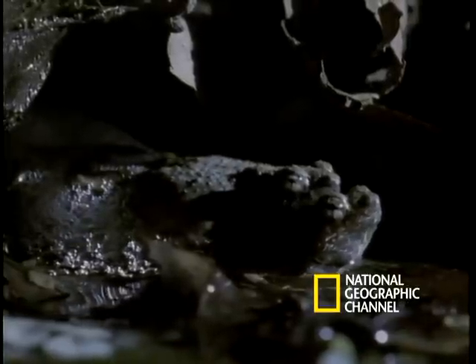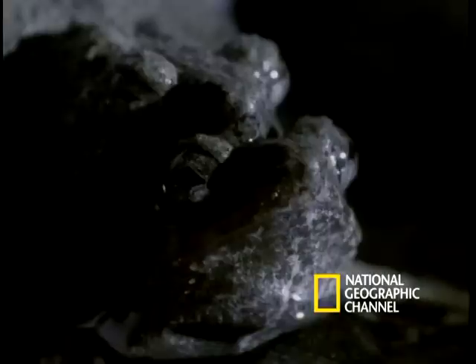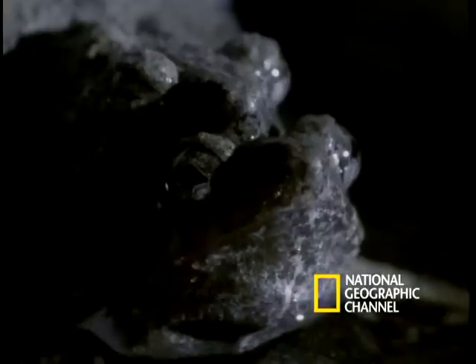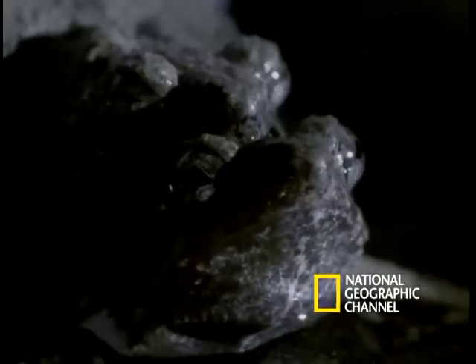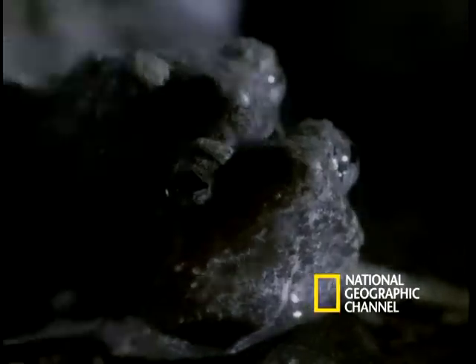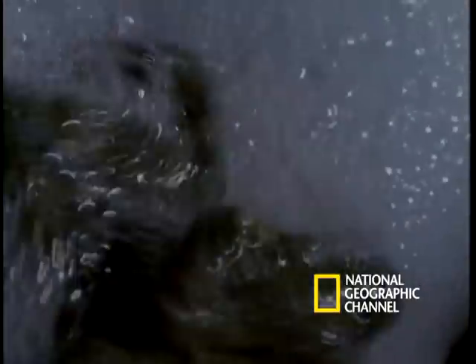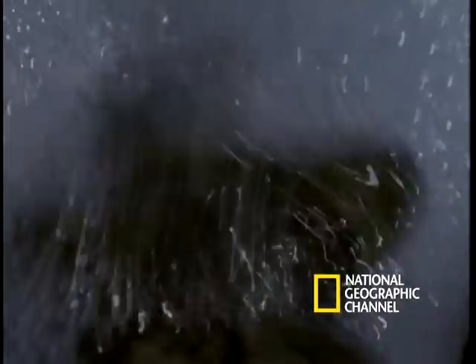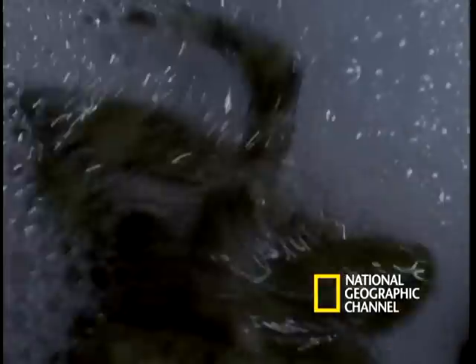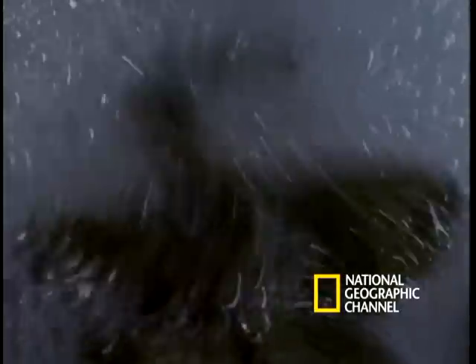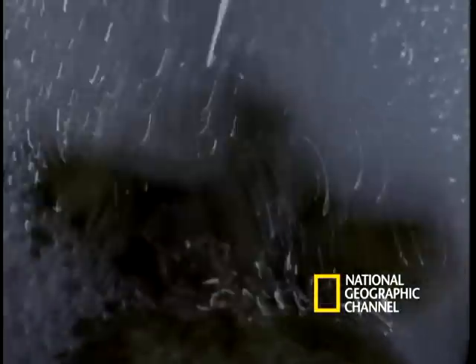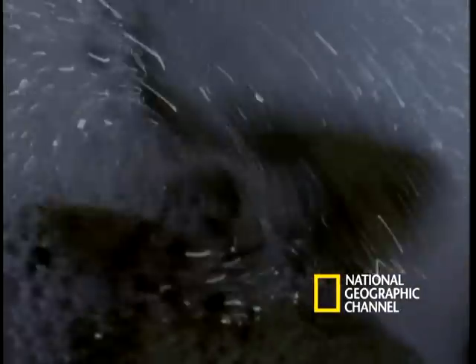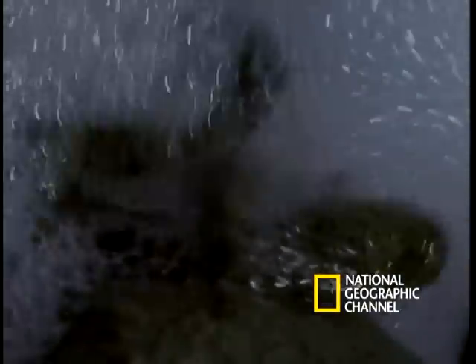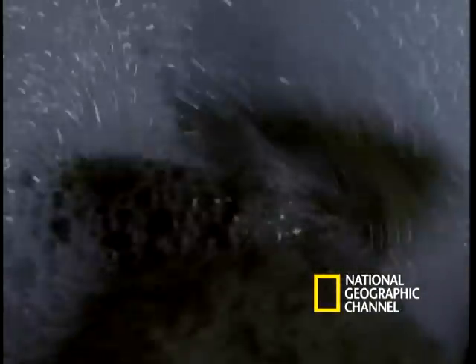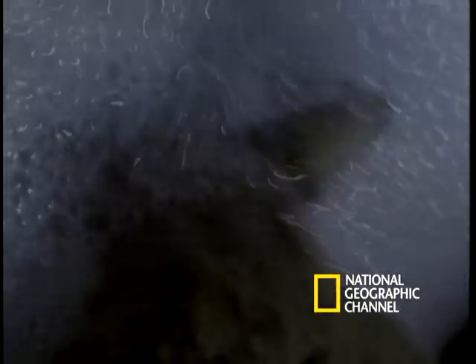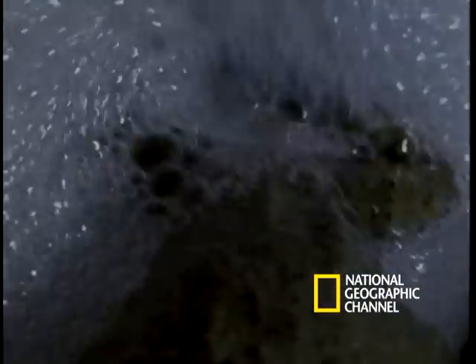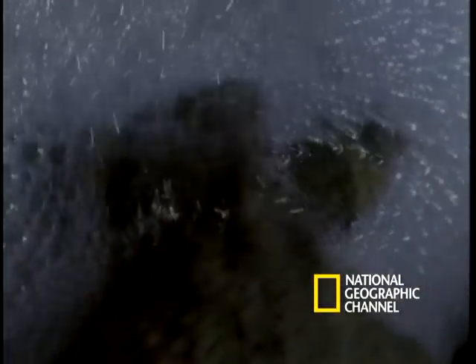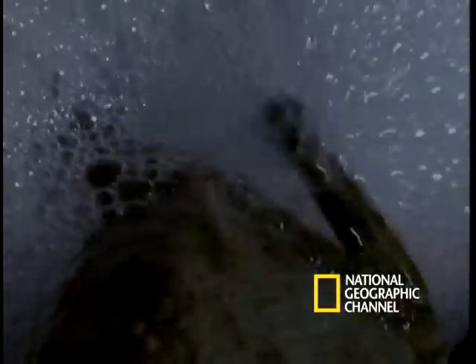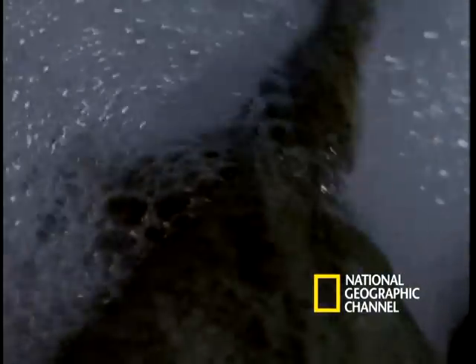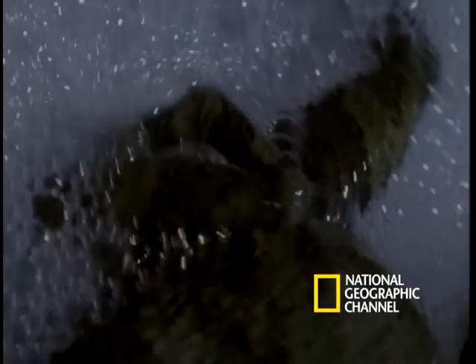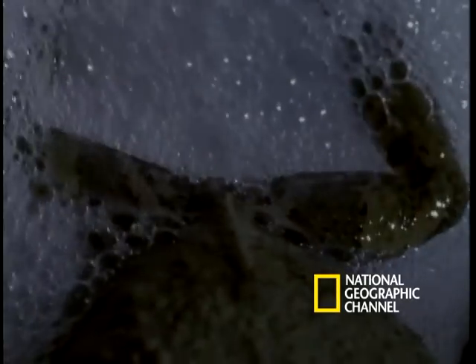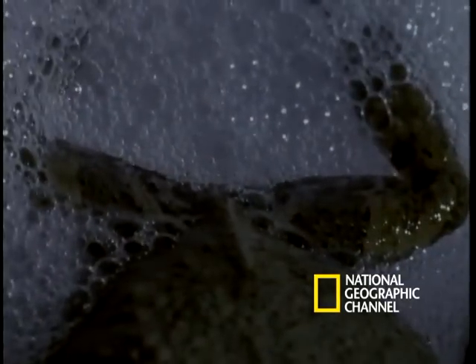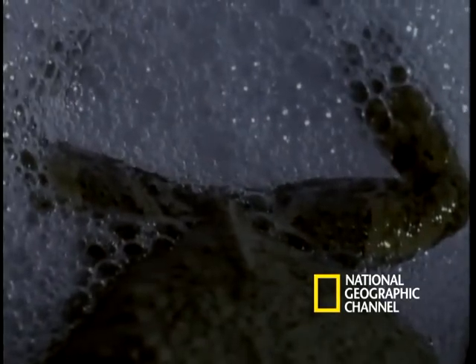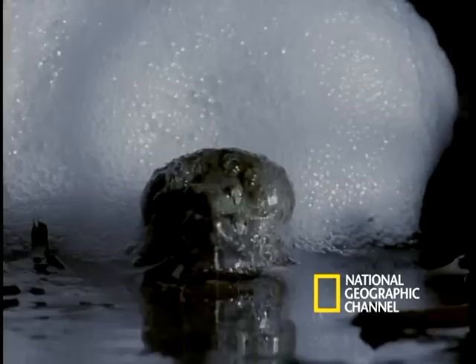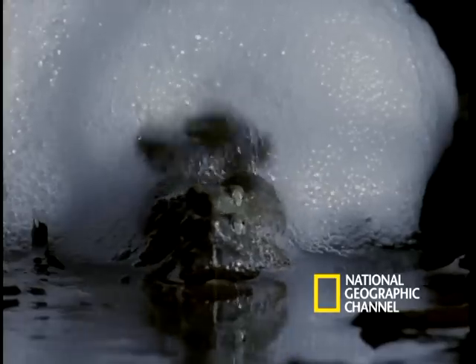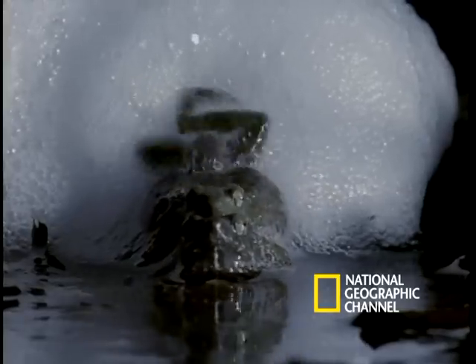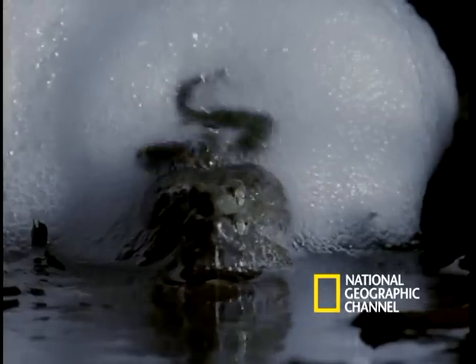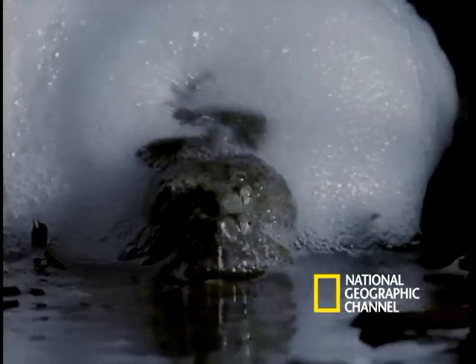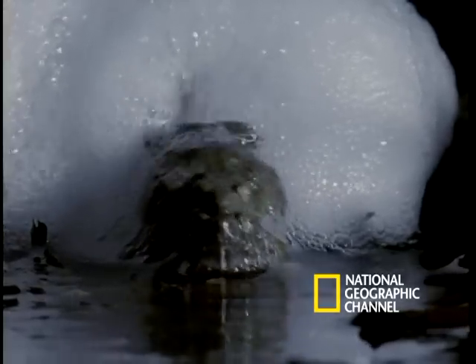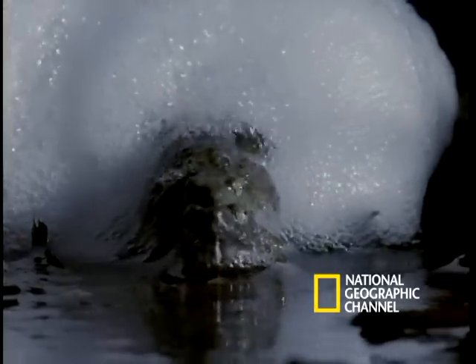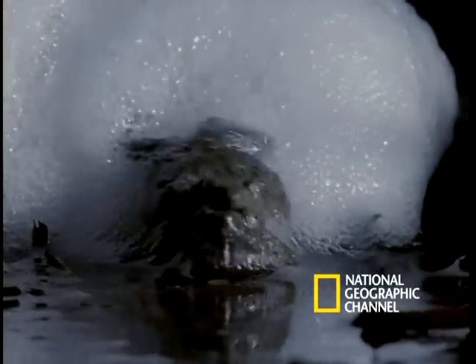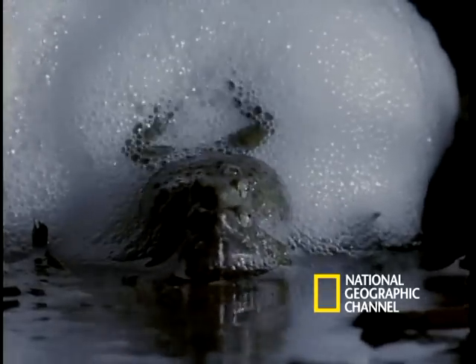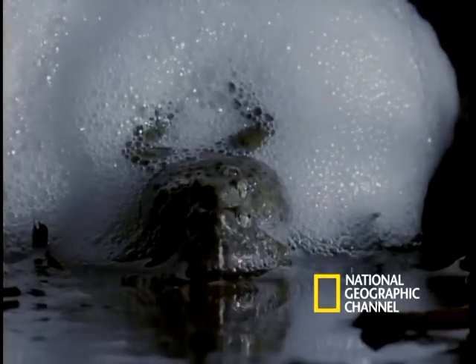The male frog's legs make like a mixmaster stuck in the puree mode. He whips up the fluid released with the female's eggs into a nest of foam that looks big enough to top off 500 double cappuccinos.